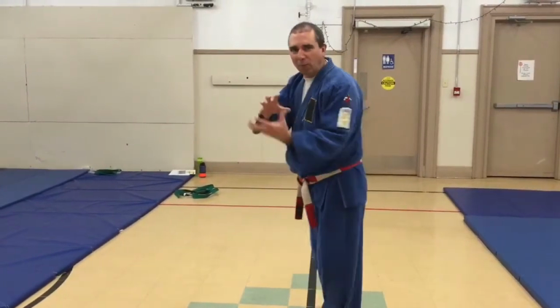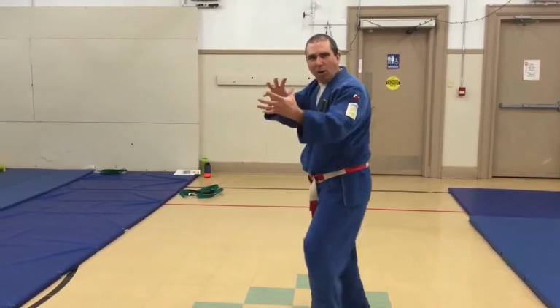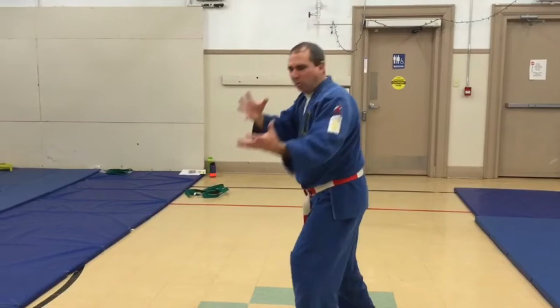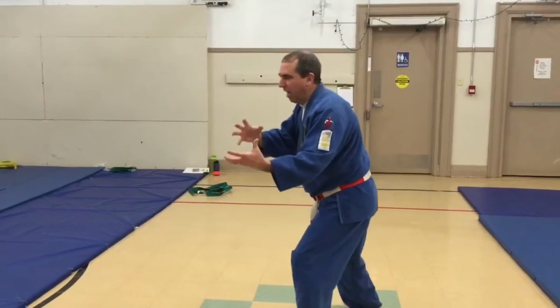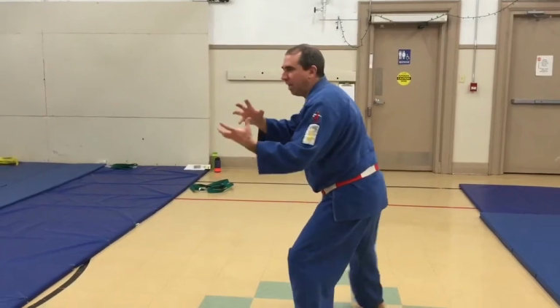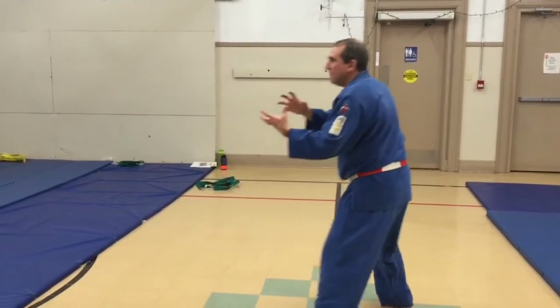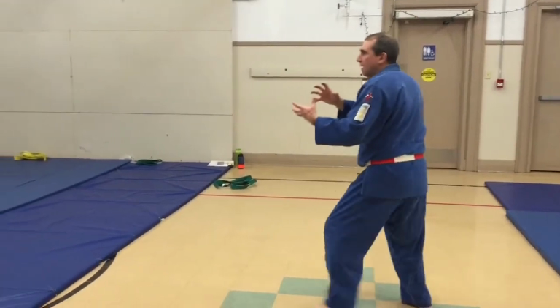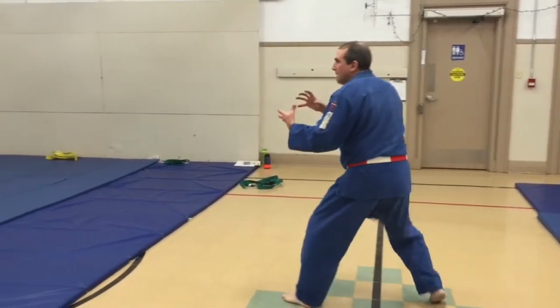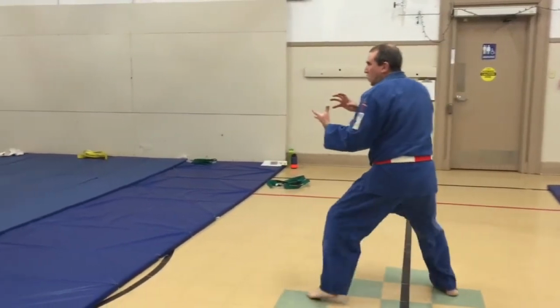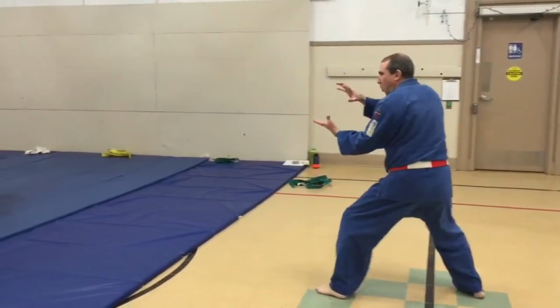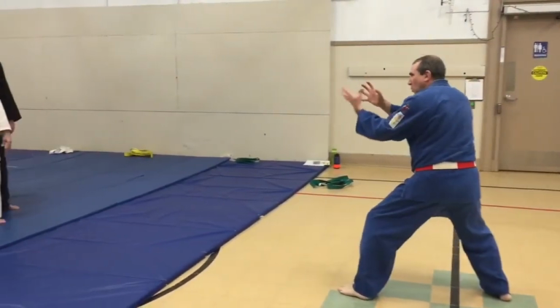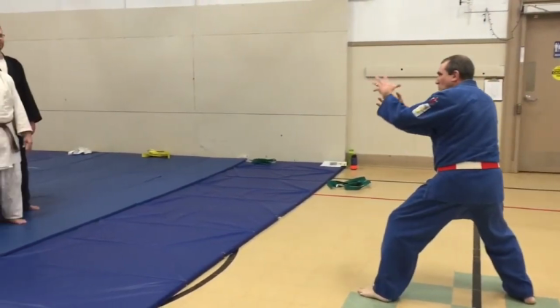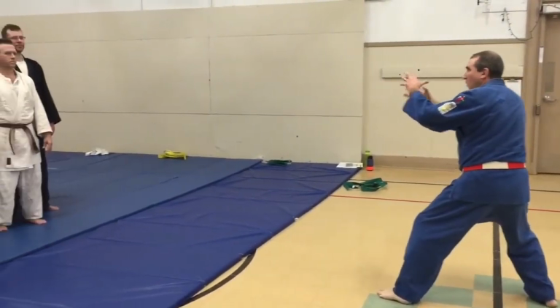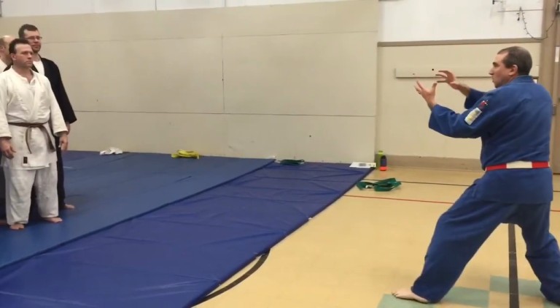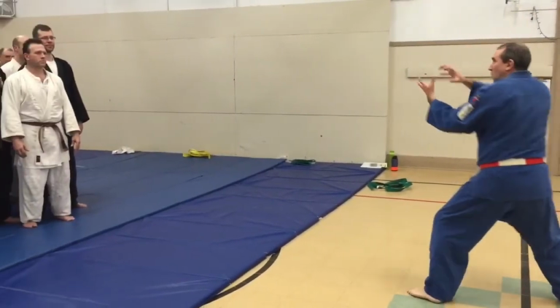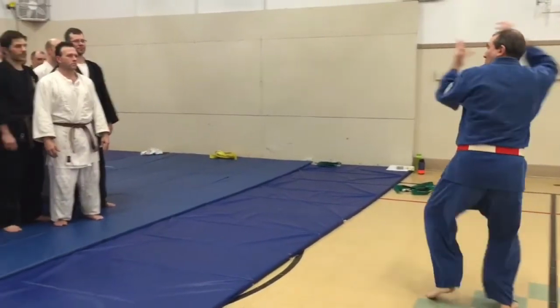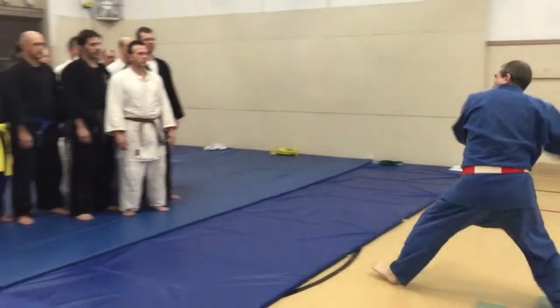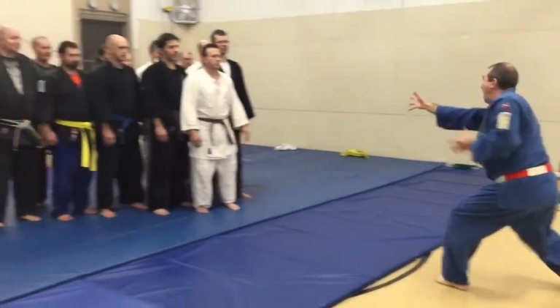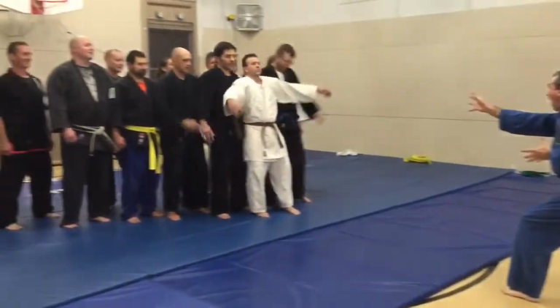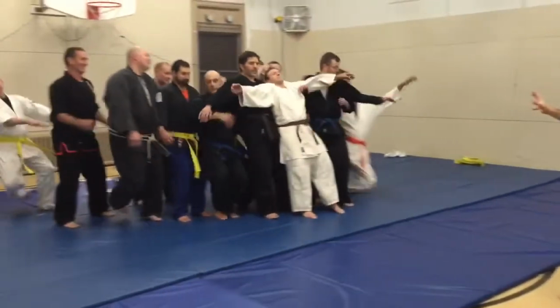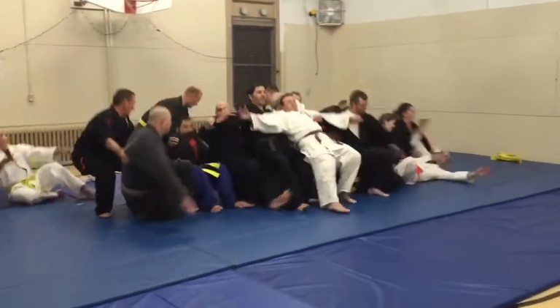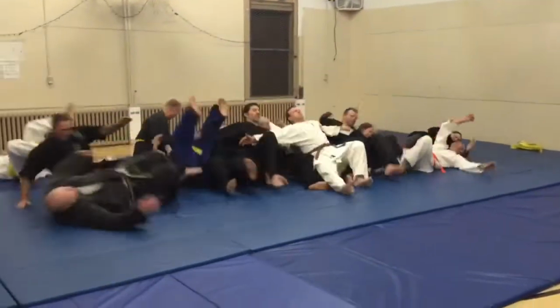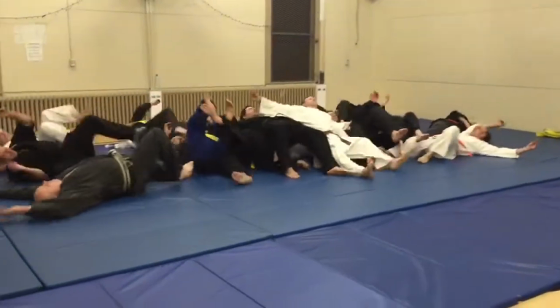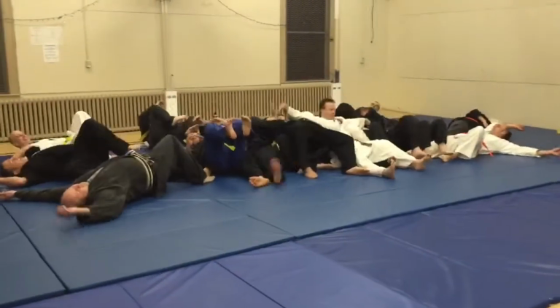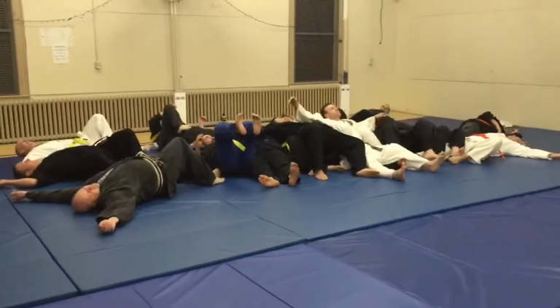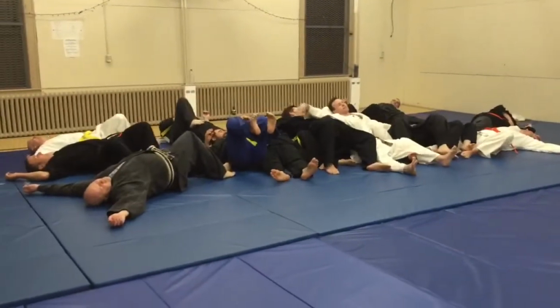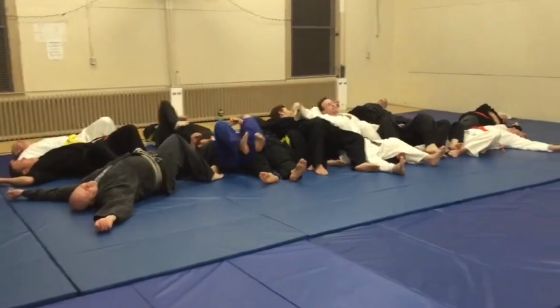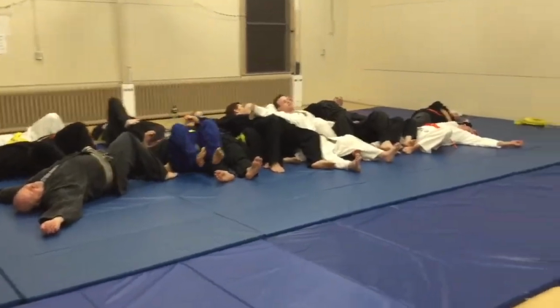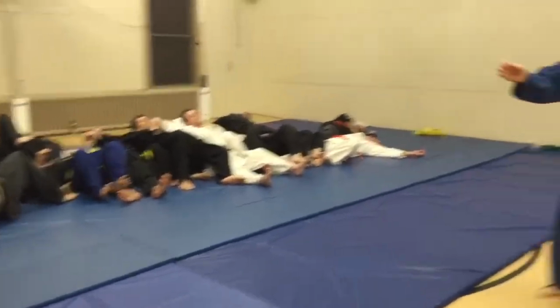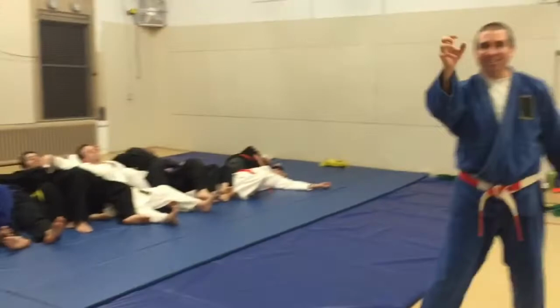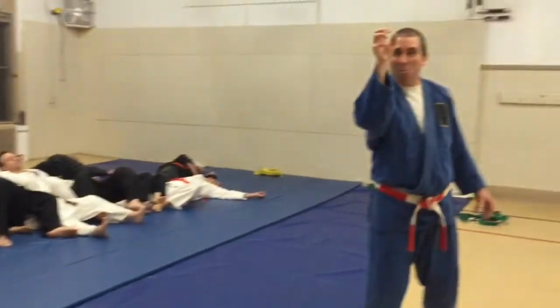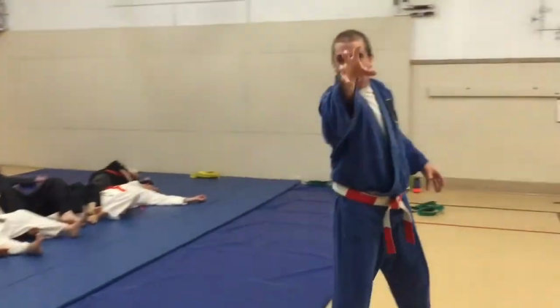First you get all that energy in your head. And then... Just like... Just like... Oh!